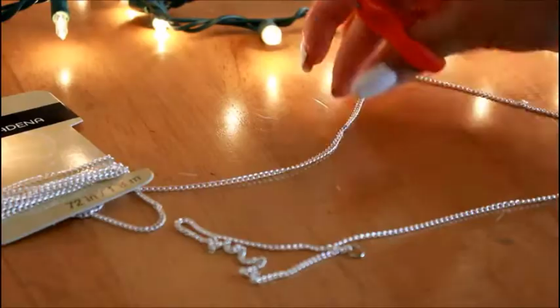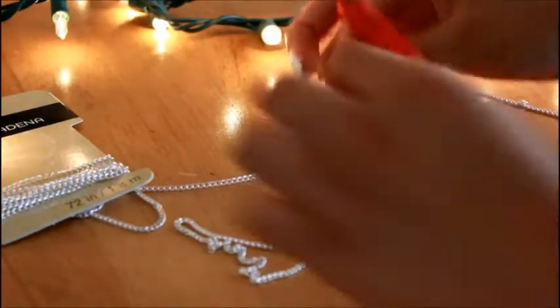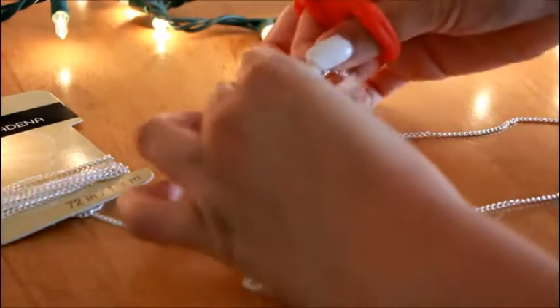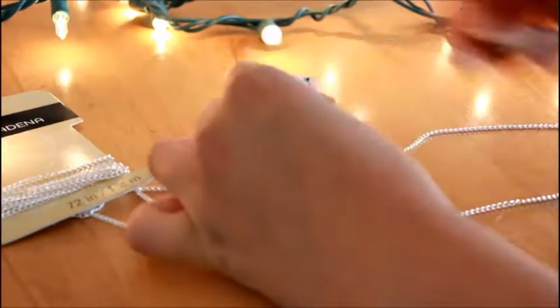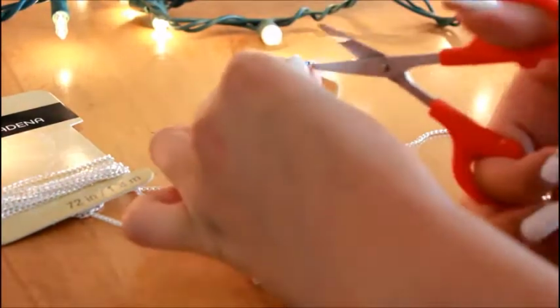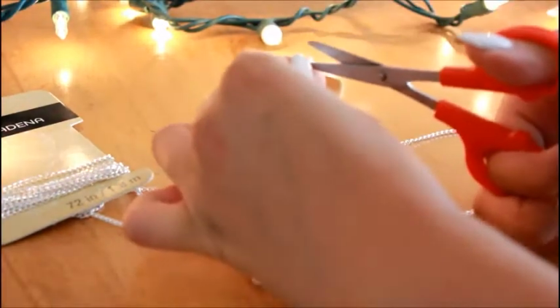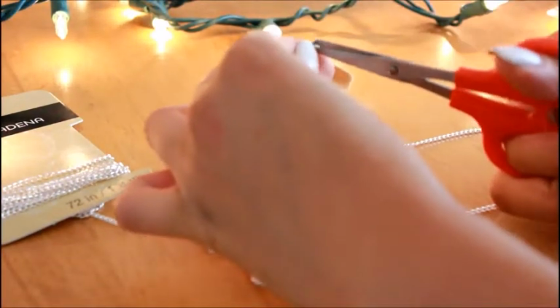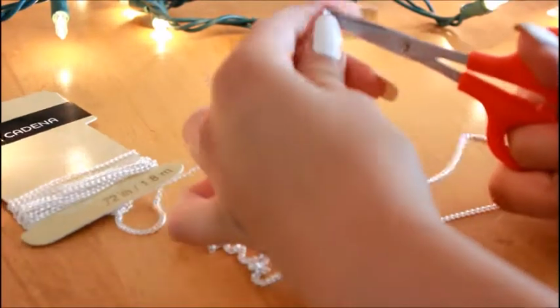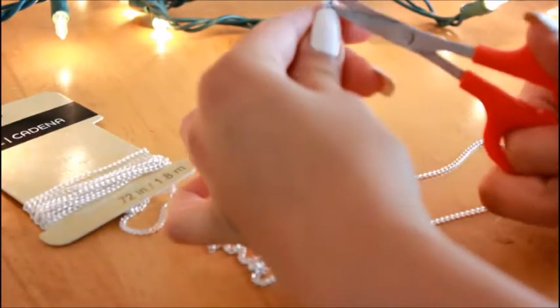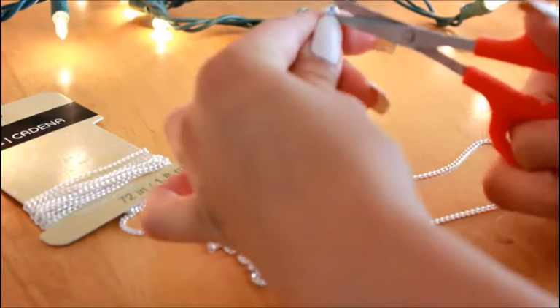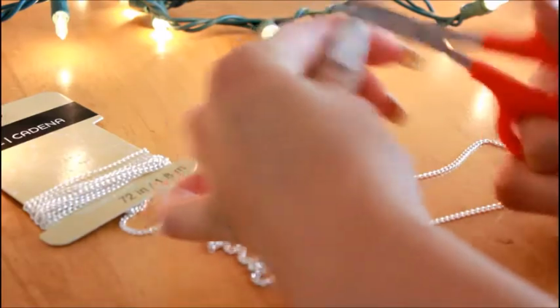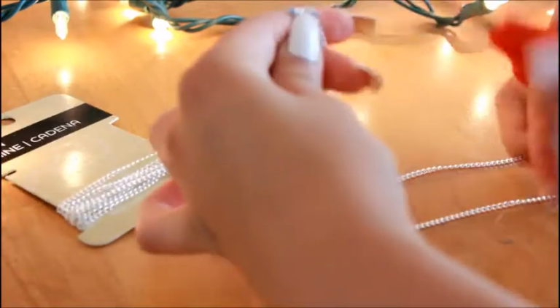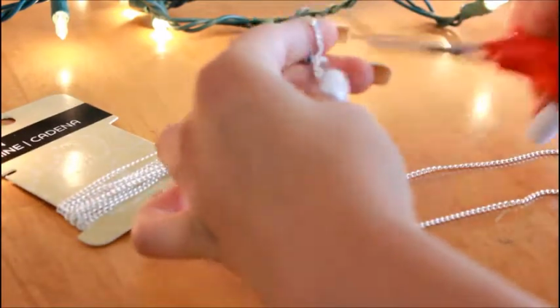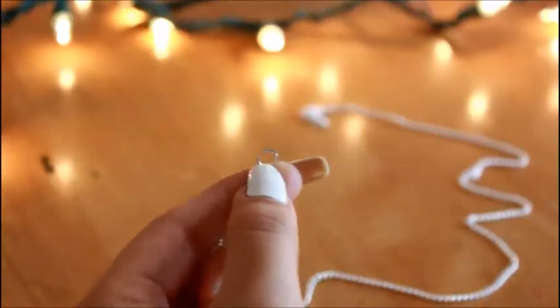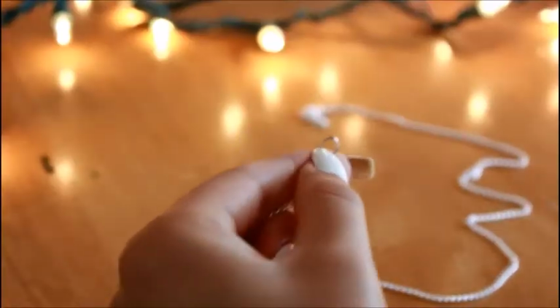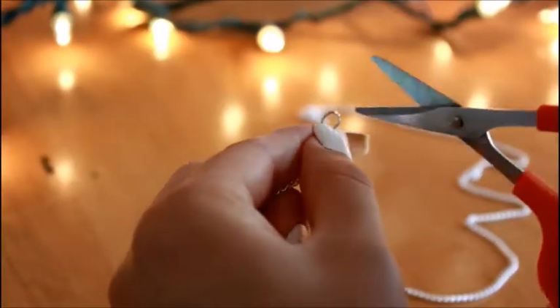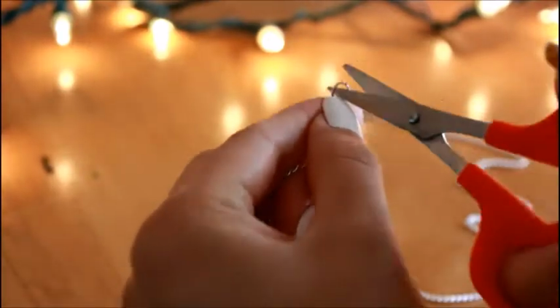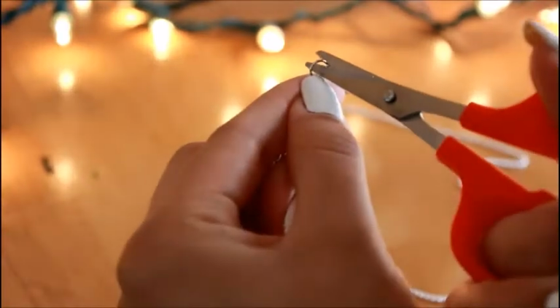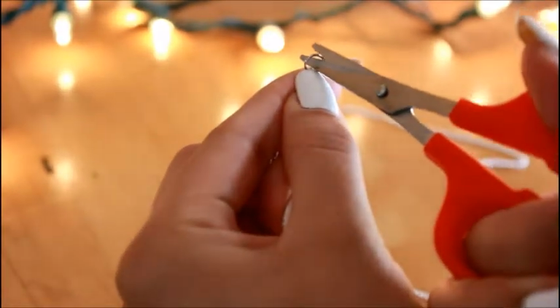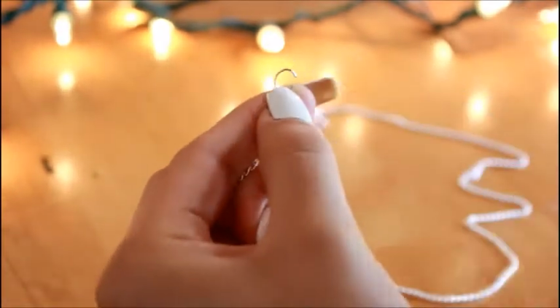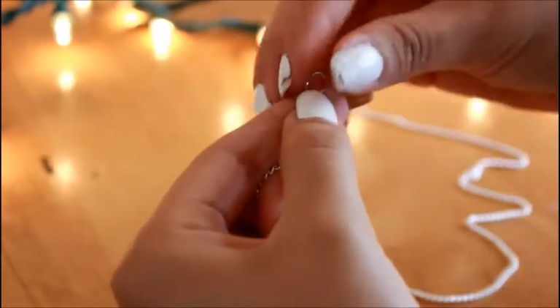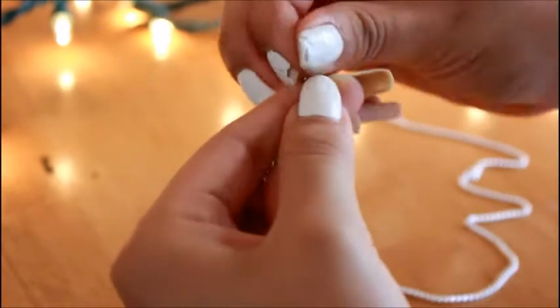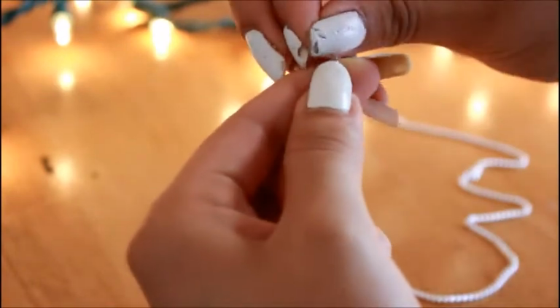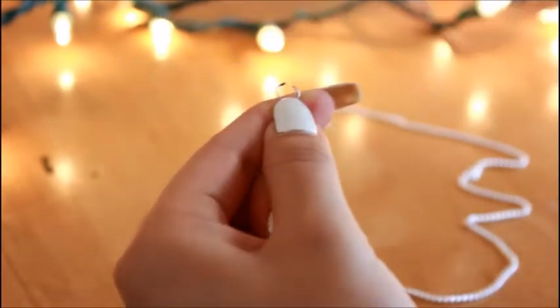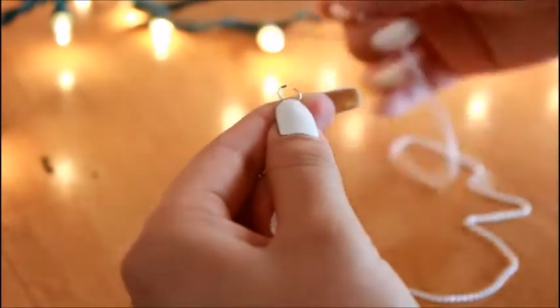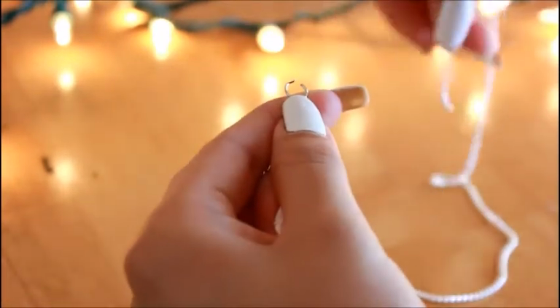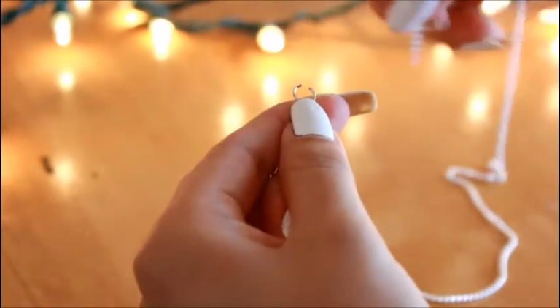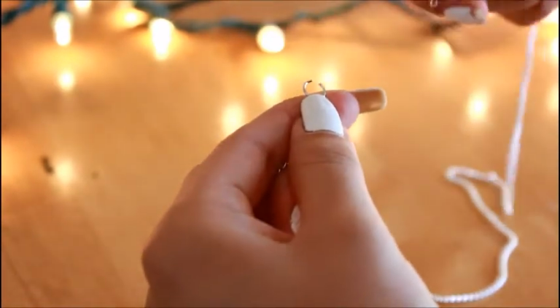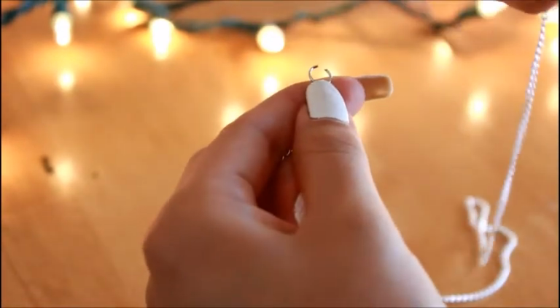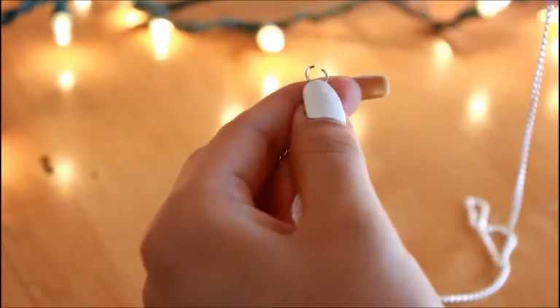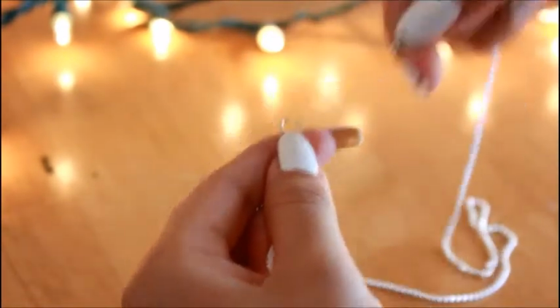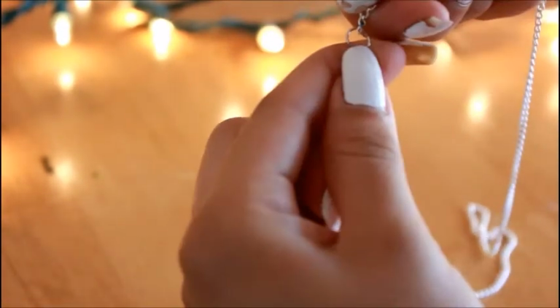Okay, so the first thing you want to do is cut your chain to the size where it fits around your head, and then you're just going to add a clasp to the end and put them together to make the circle of the head piece.